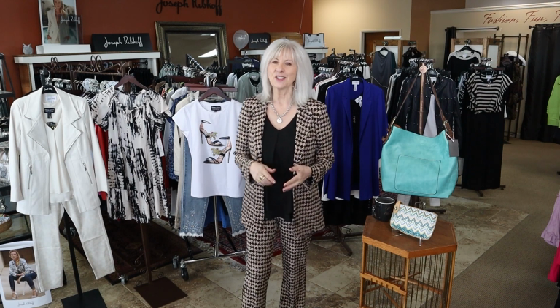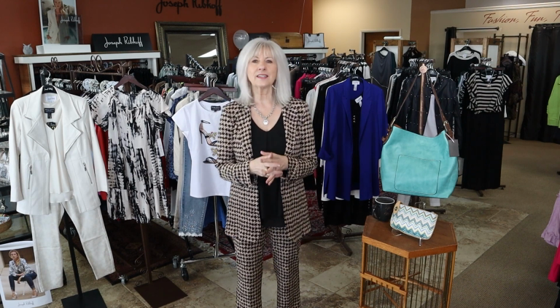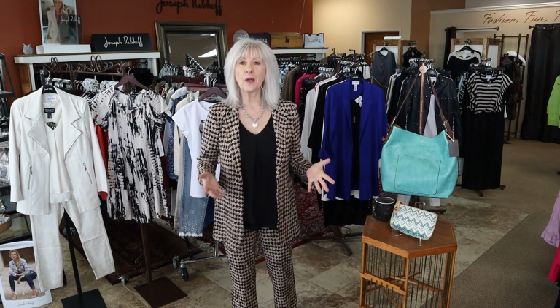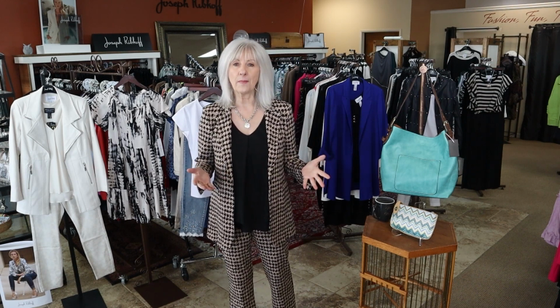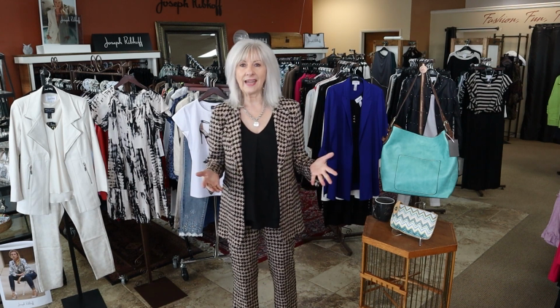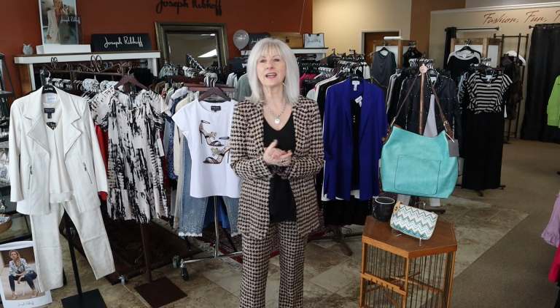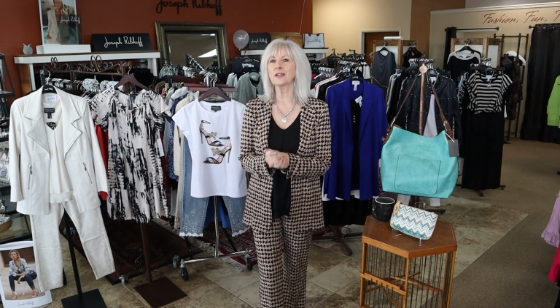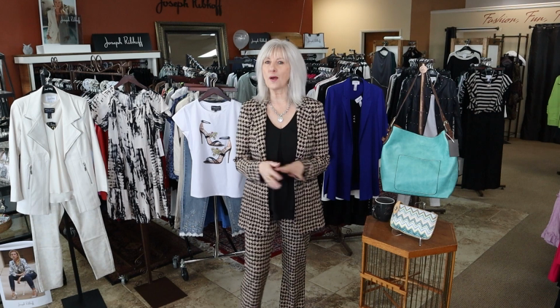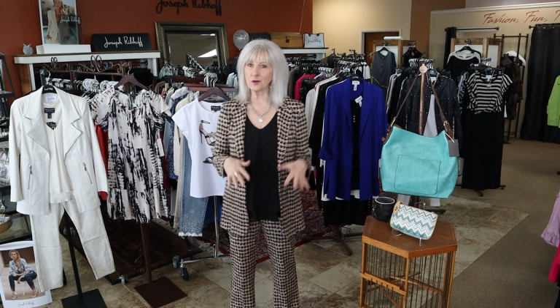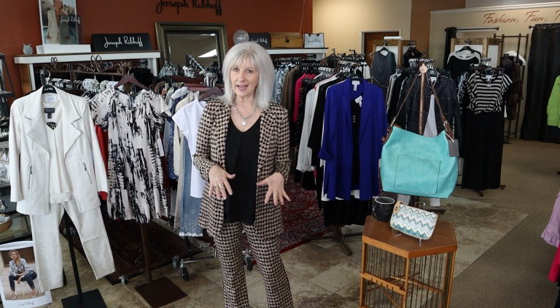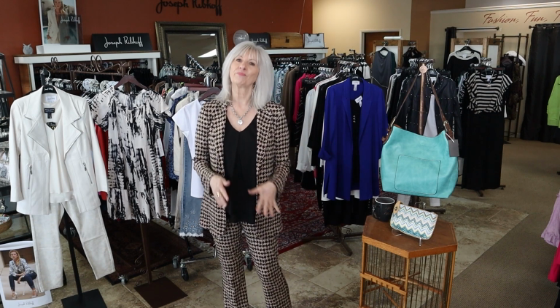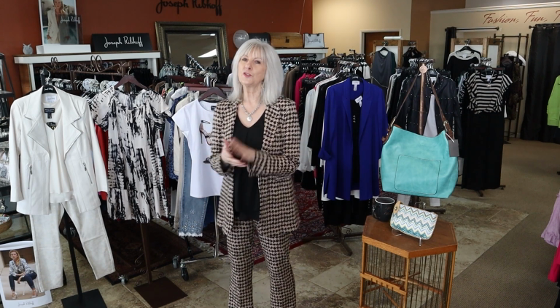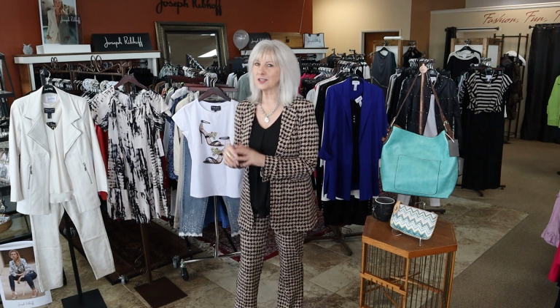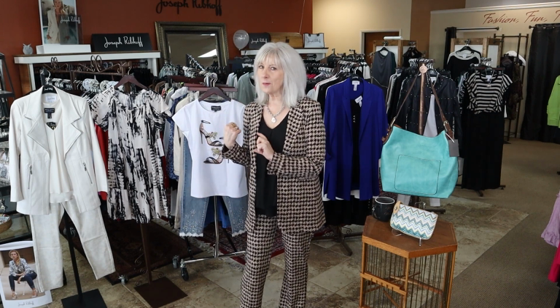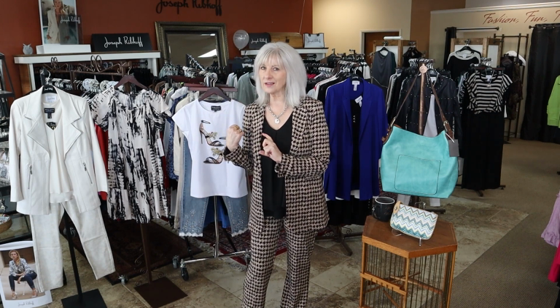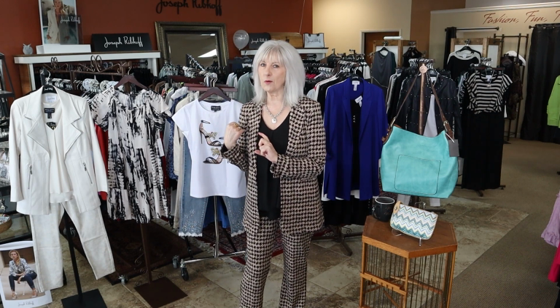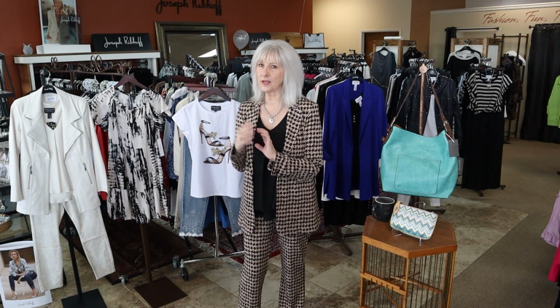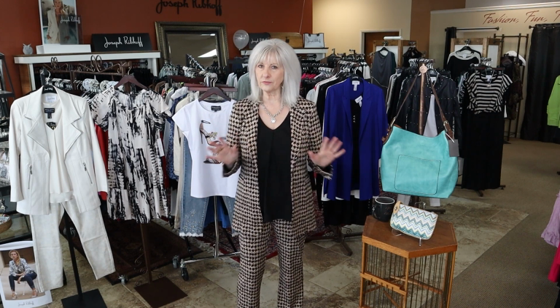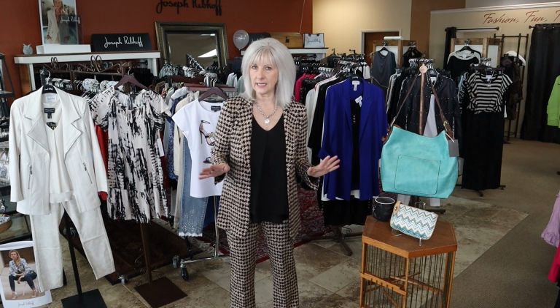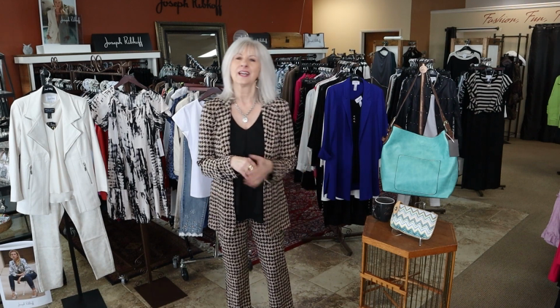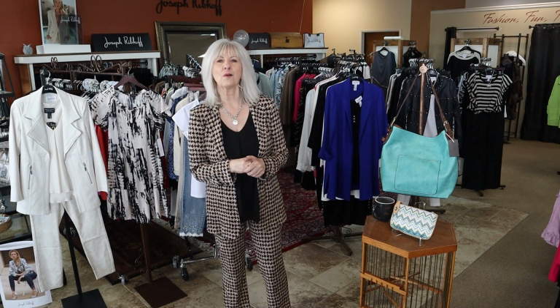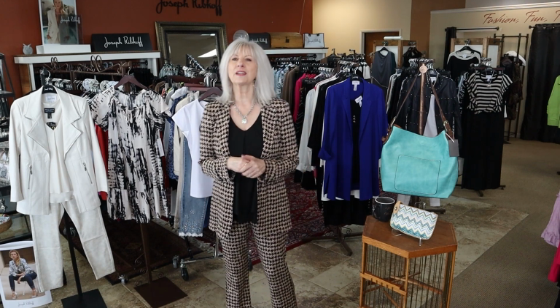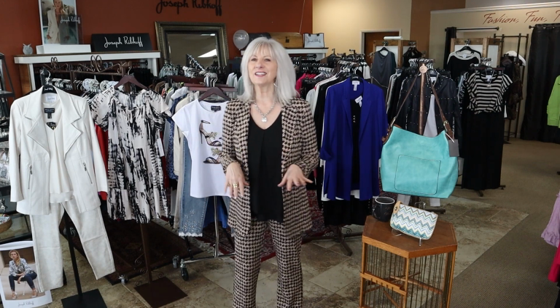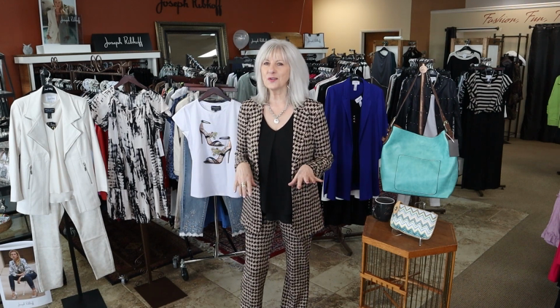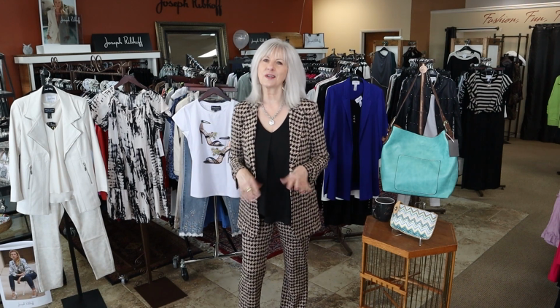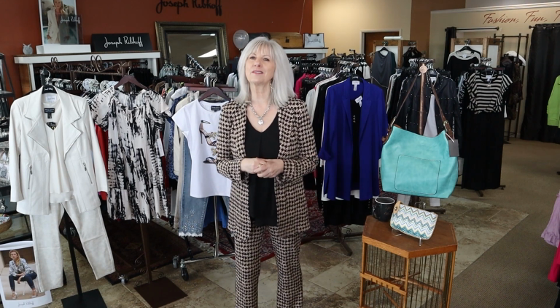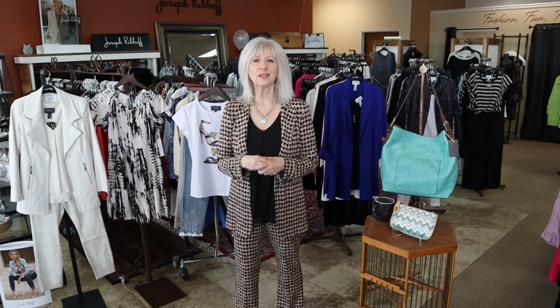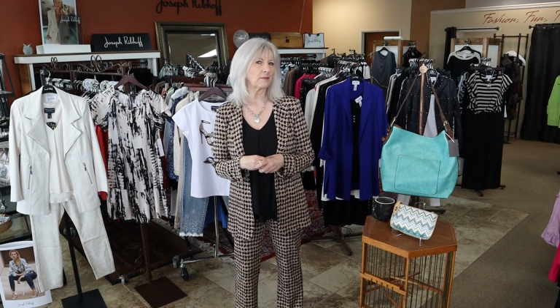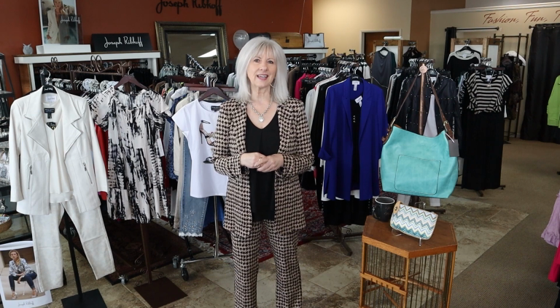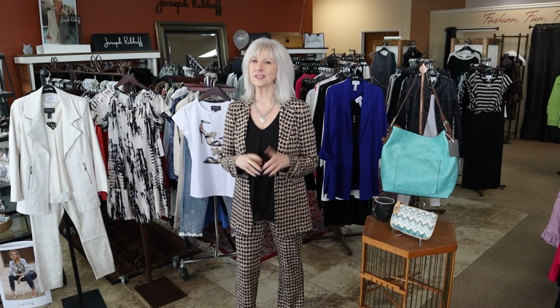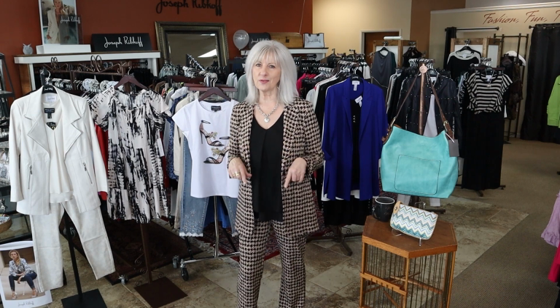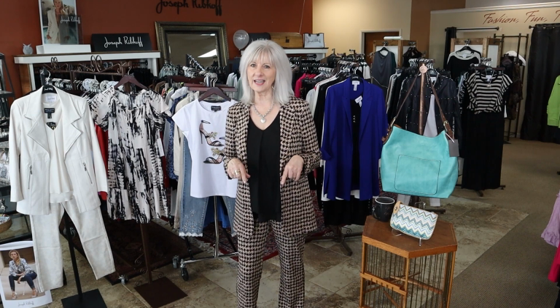I didn't want to wait till Monday because we're going to put them on the floor today. We just took them out of the box so the wrinkles are free. I'm excited to show you because we have some really new fabulous things I'm just going to put on the floor today.